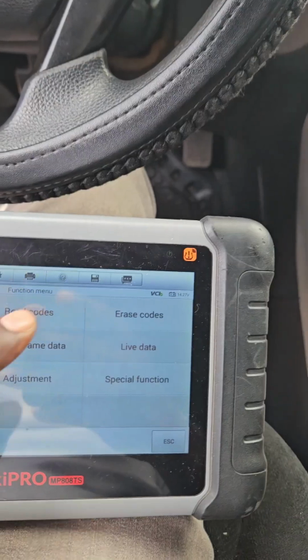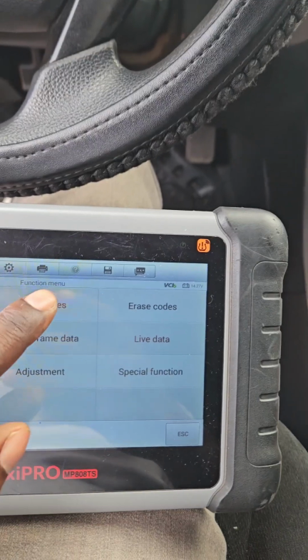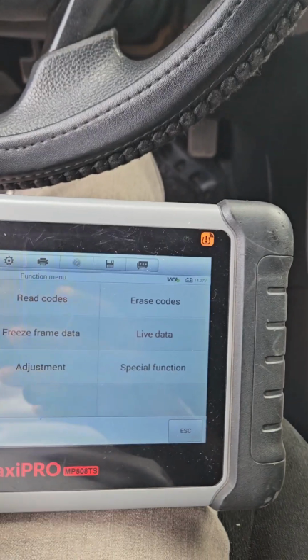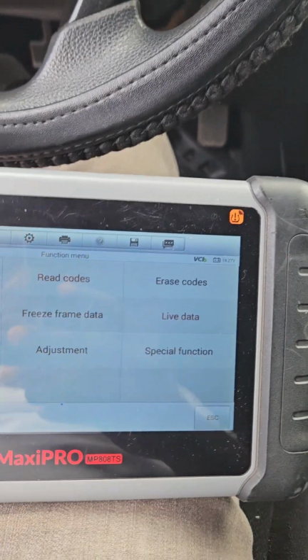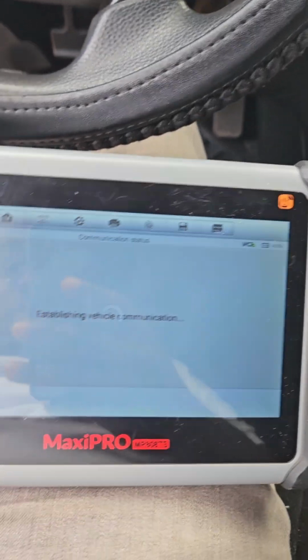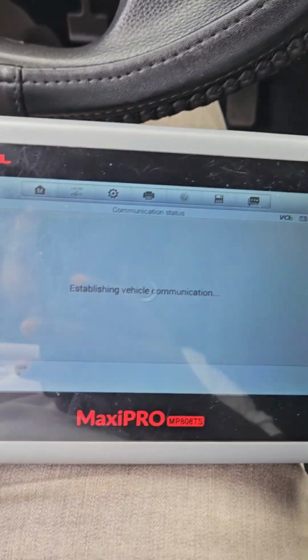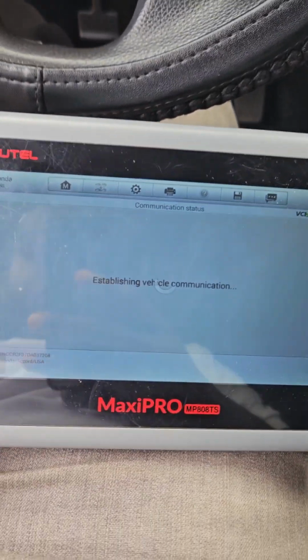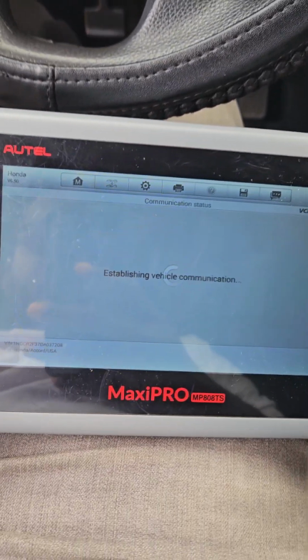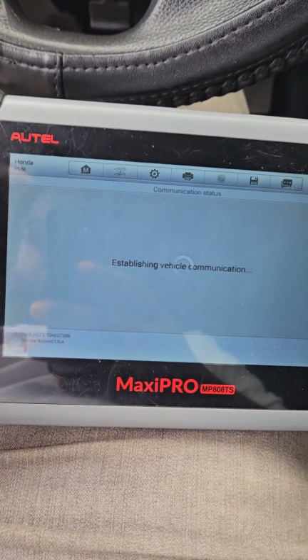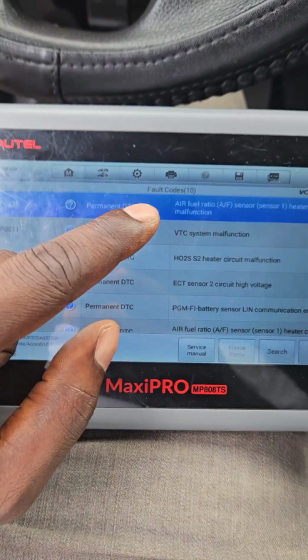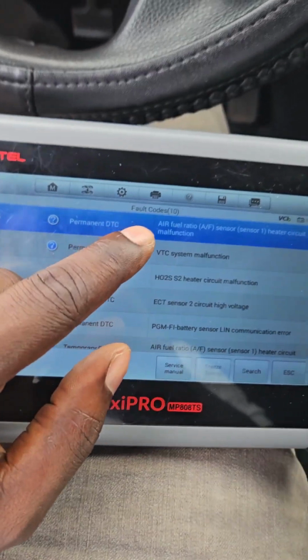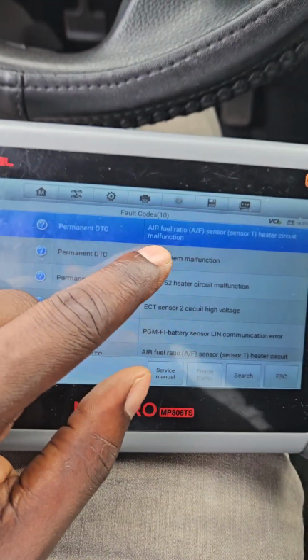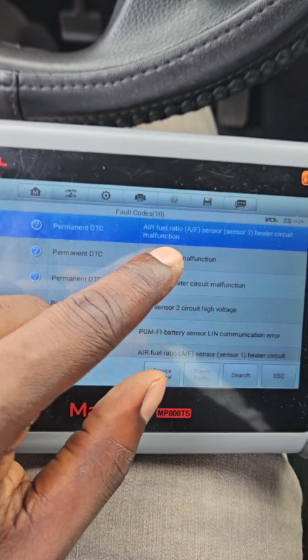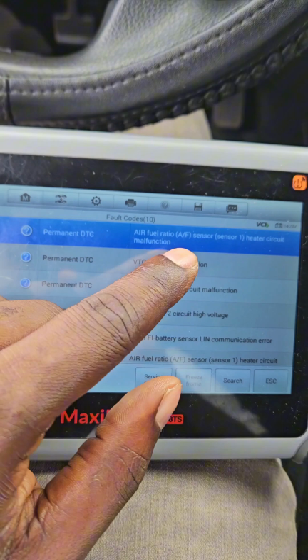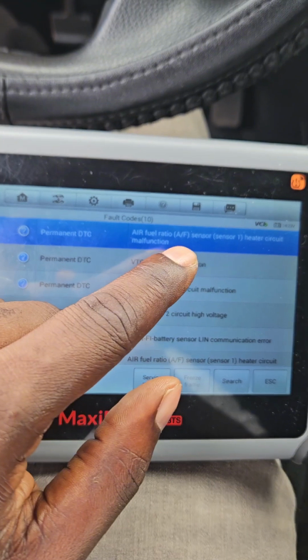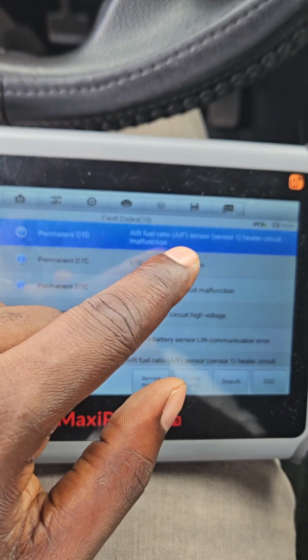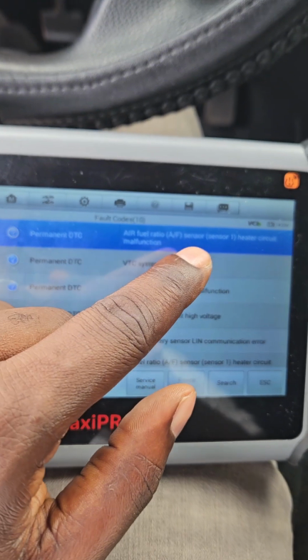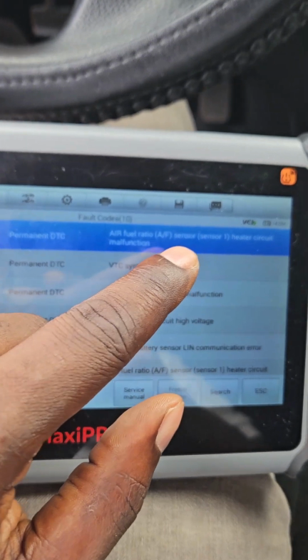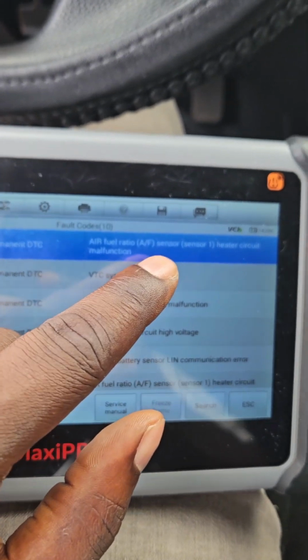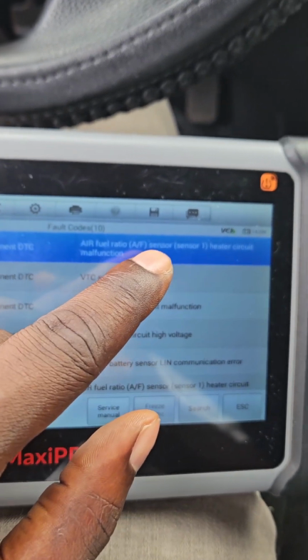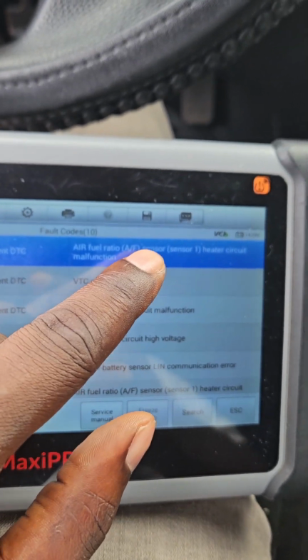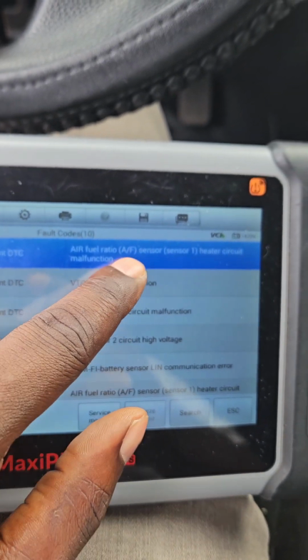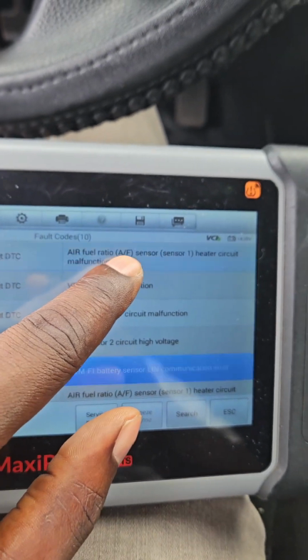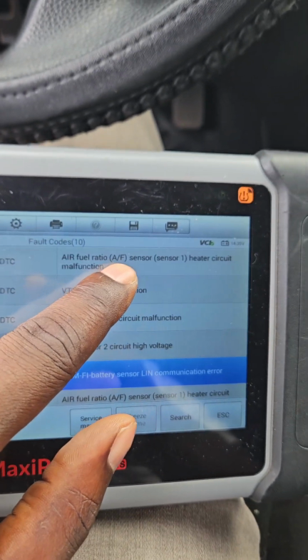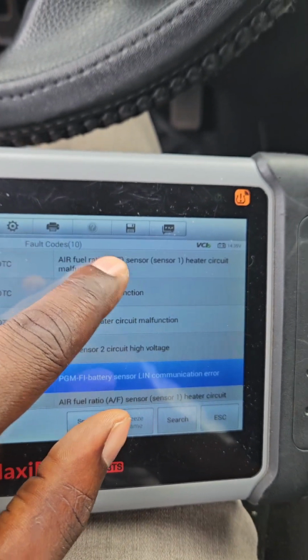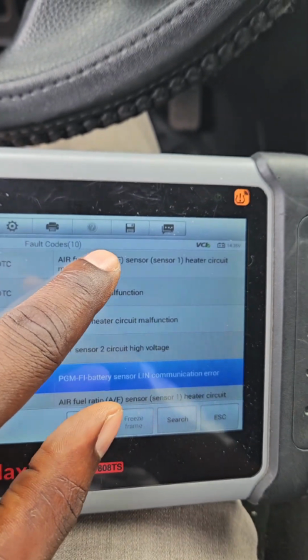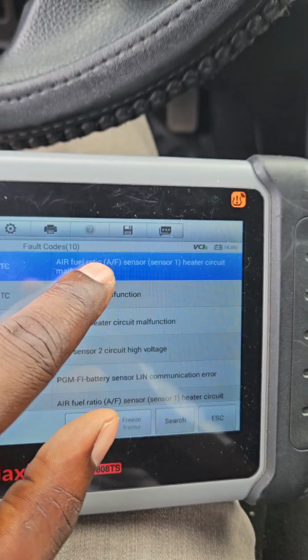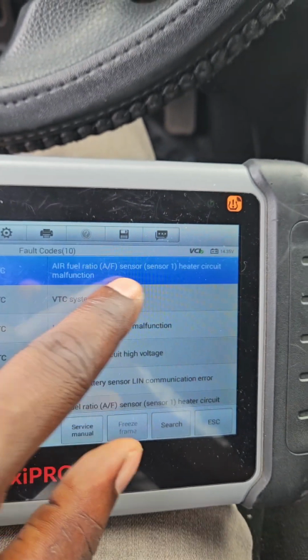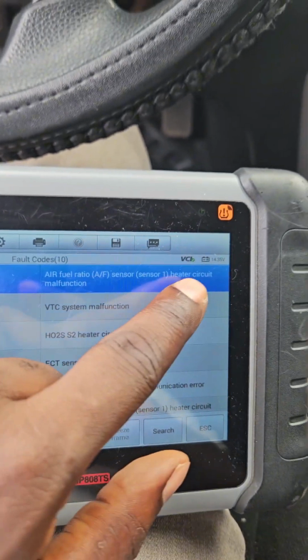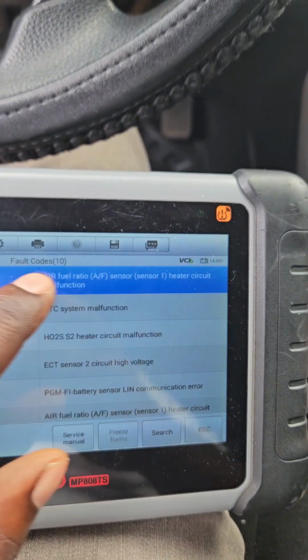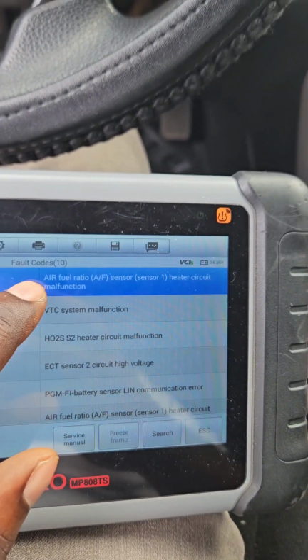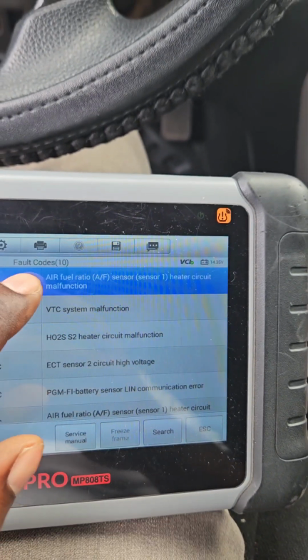Looking at the error codes, it's saying that the AF fuel ratio sensor, bank one sensor one, has a heater circuit malfunction.